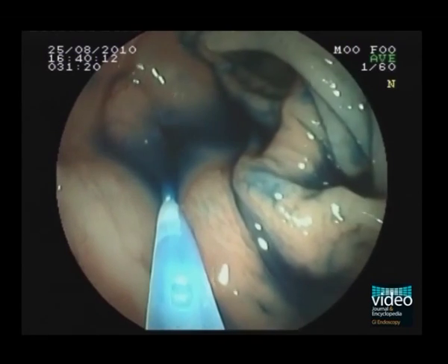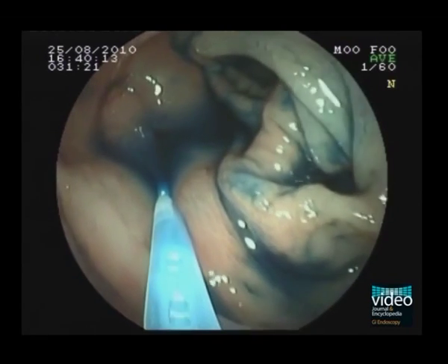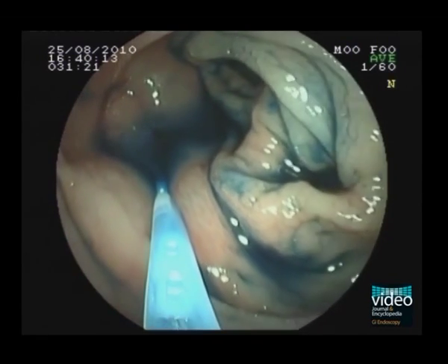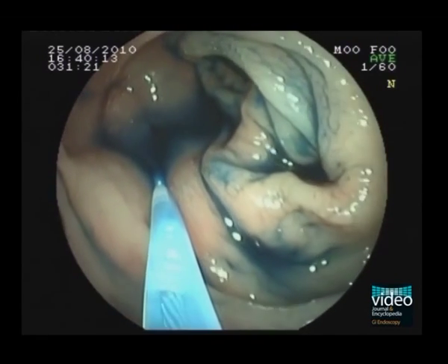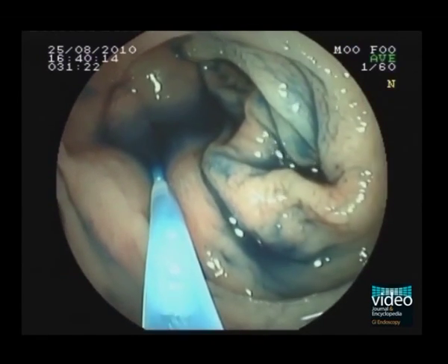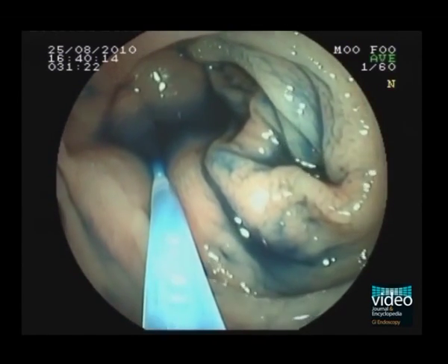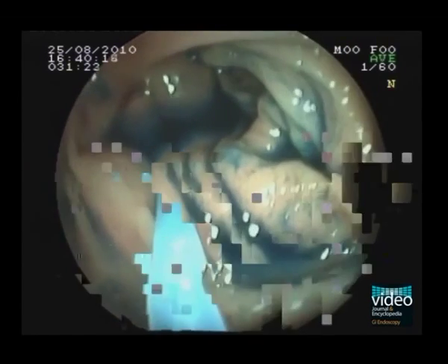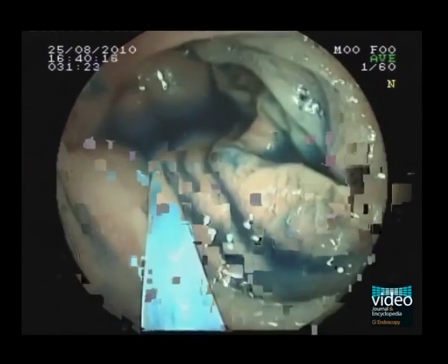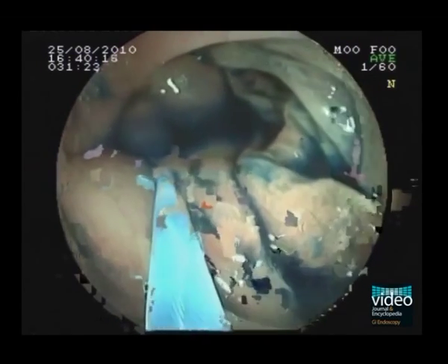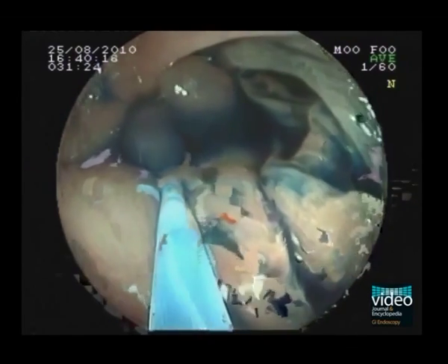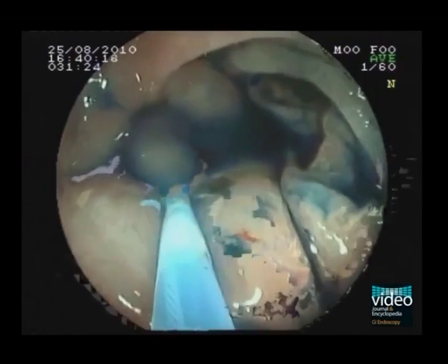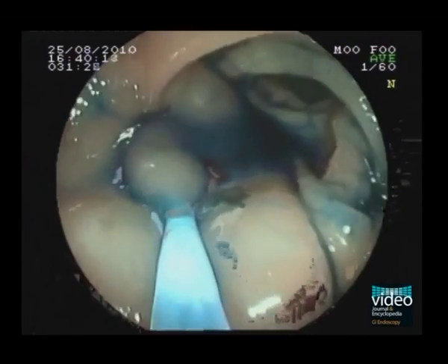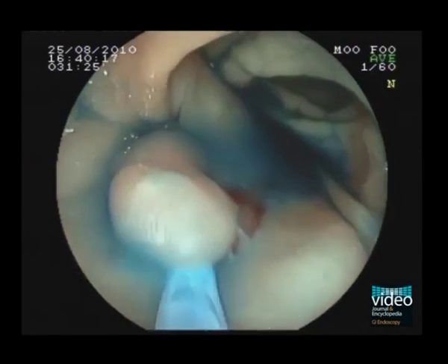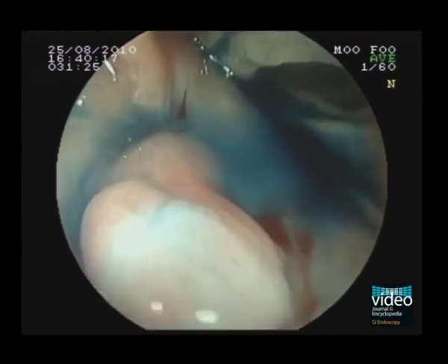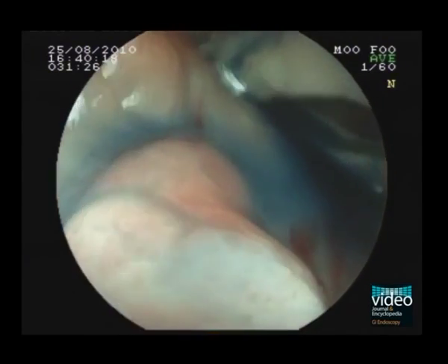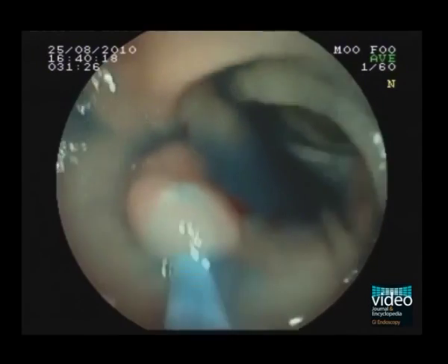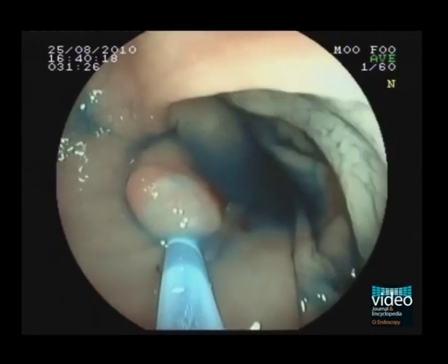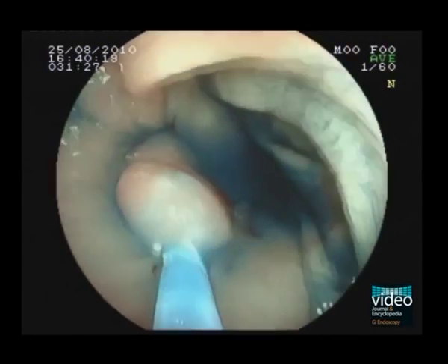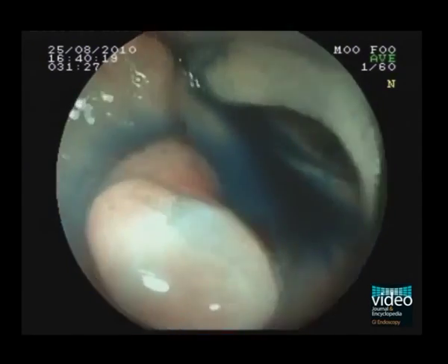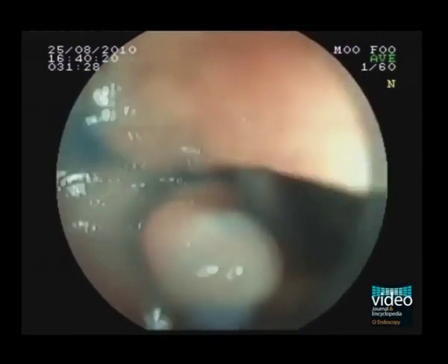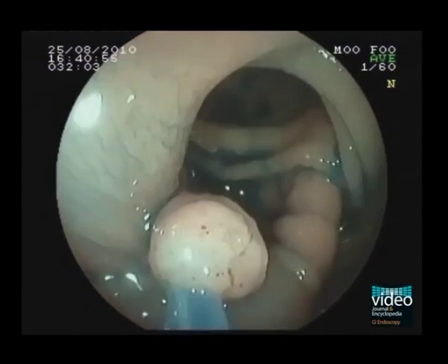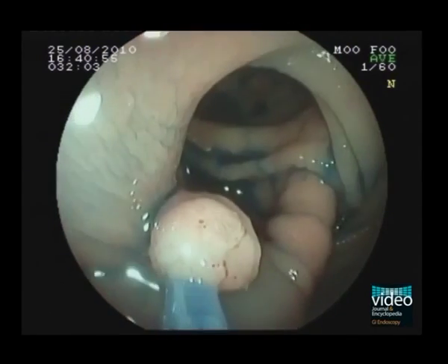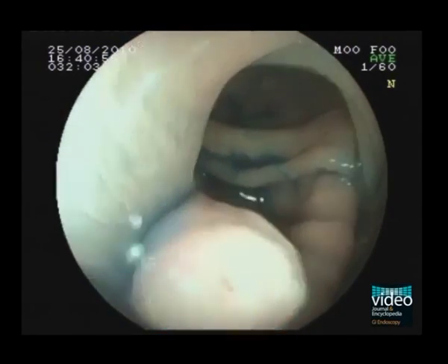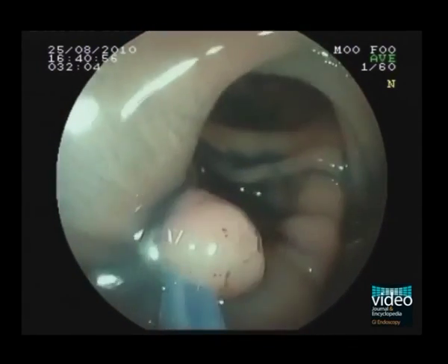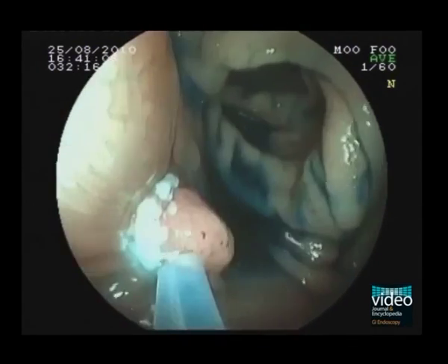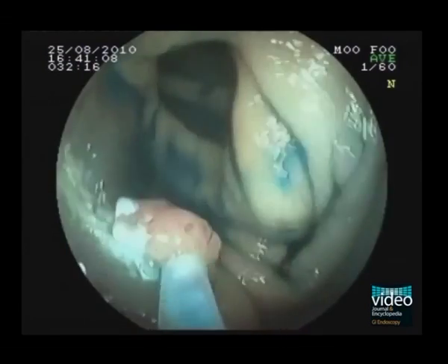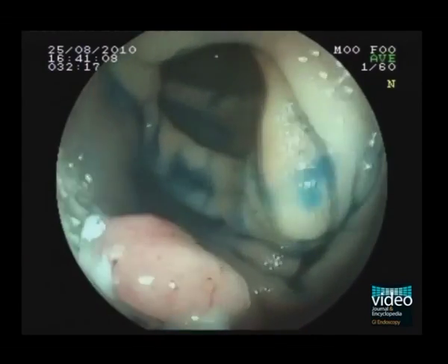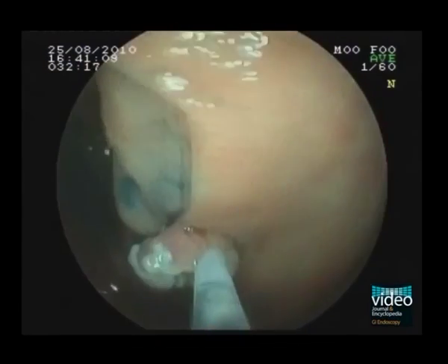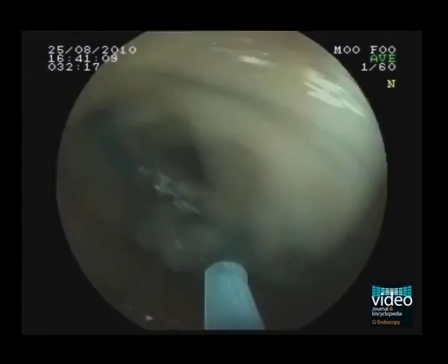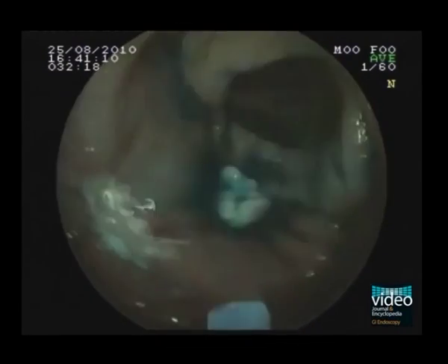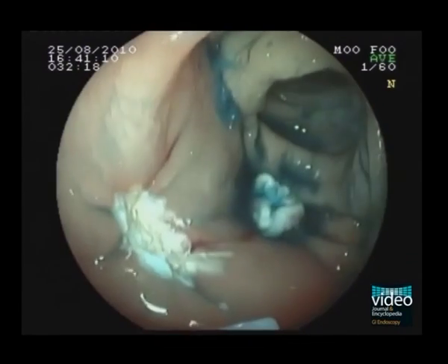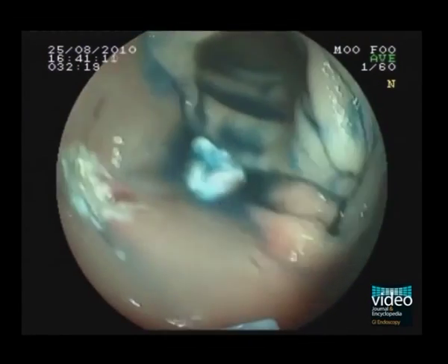EMR was completed by applying suction while closing the snare. However, on close inspection, a small remnant area was observed. This was removed with biopsy forceps.